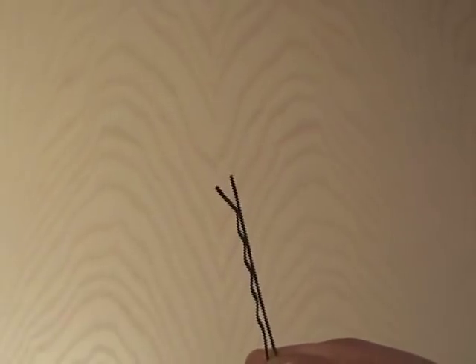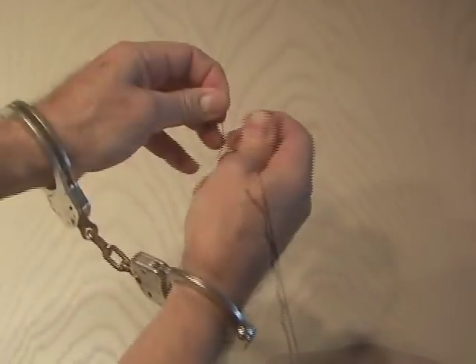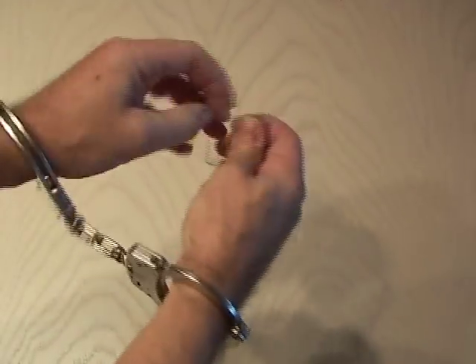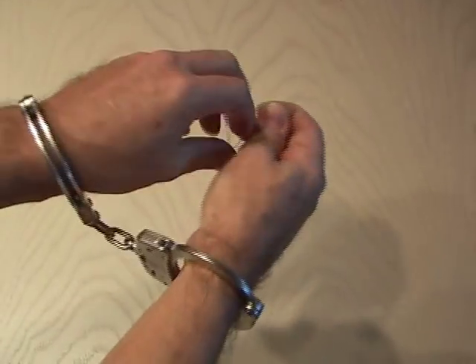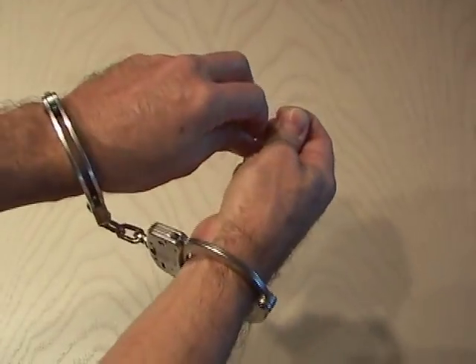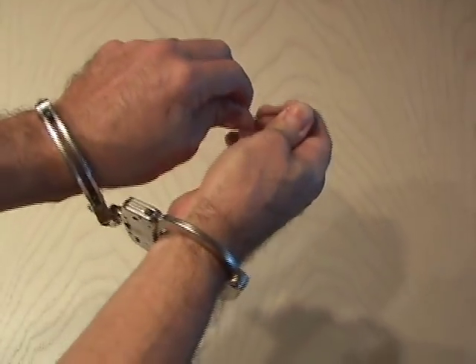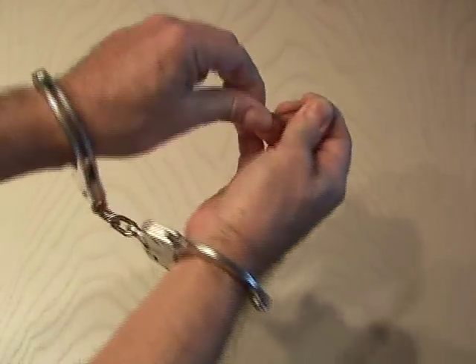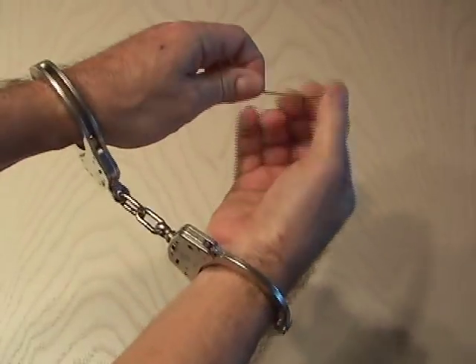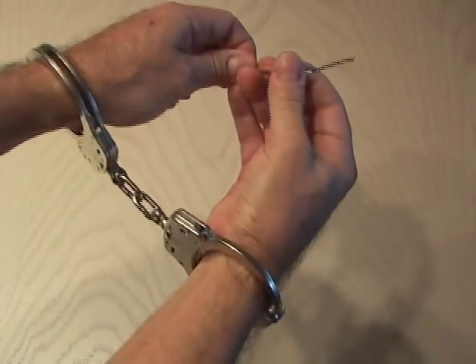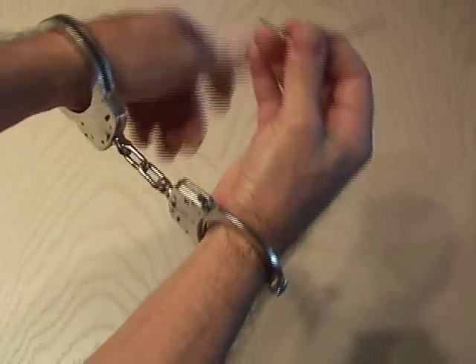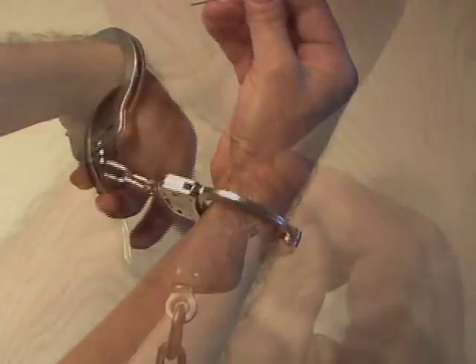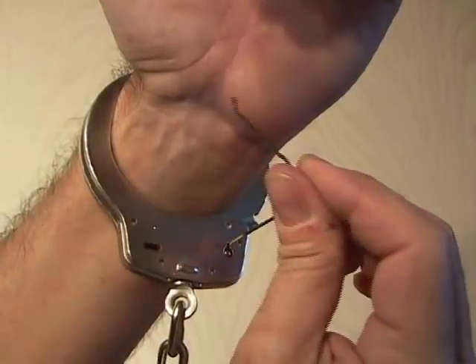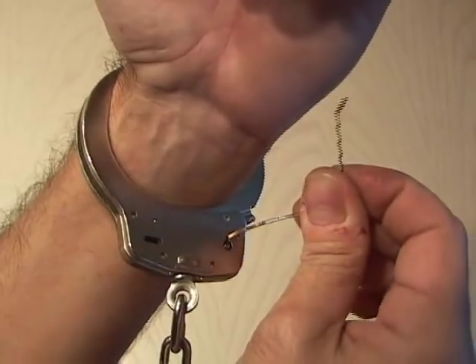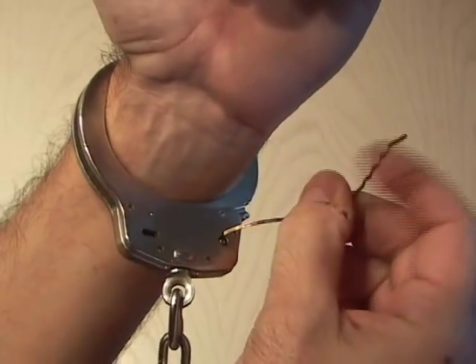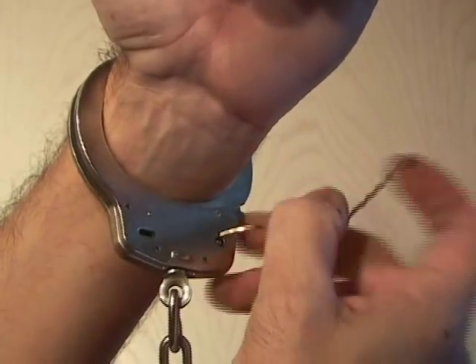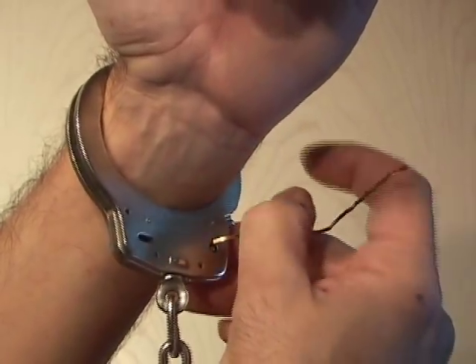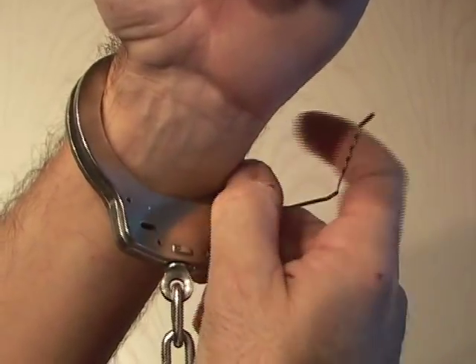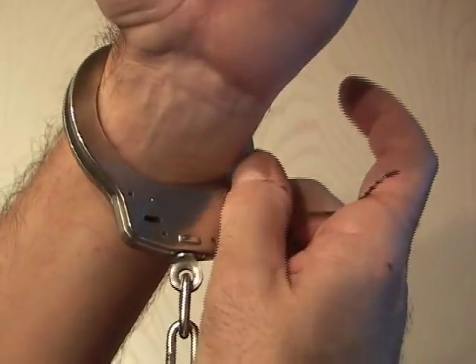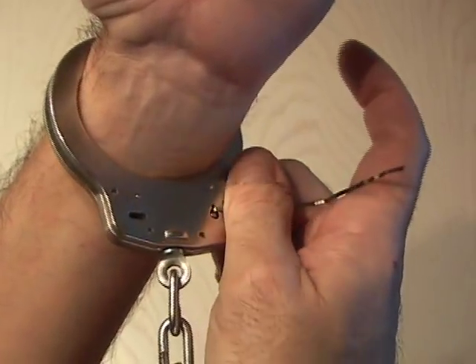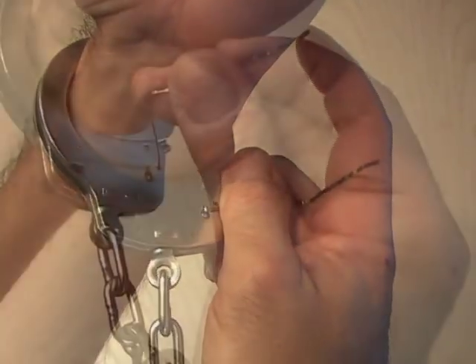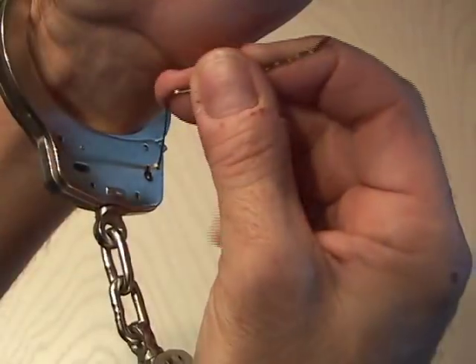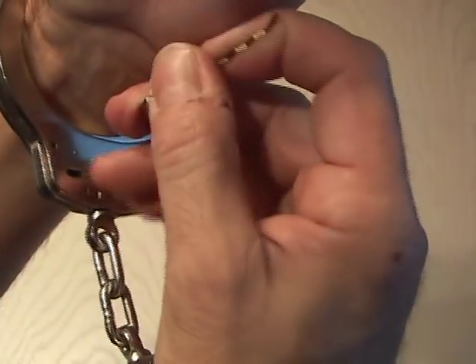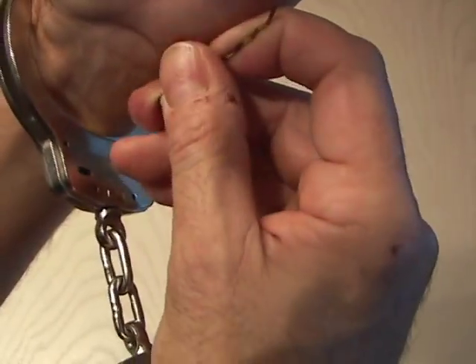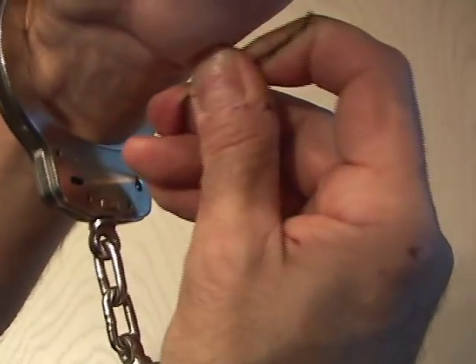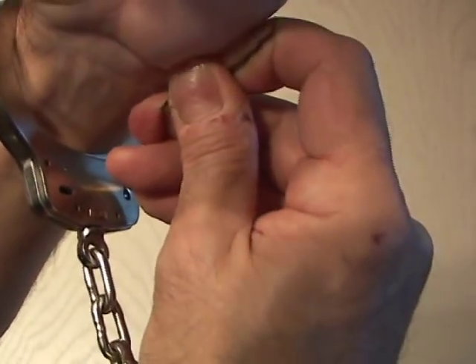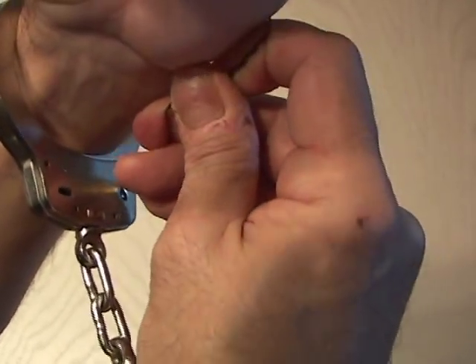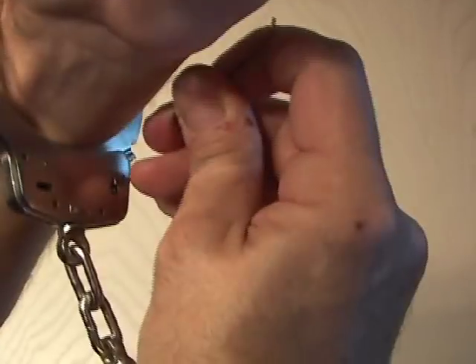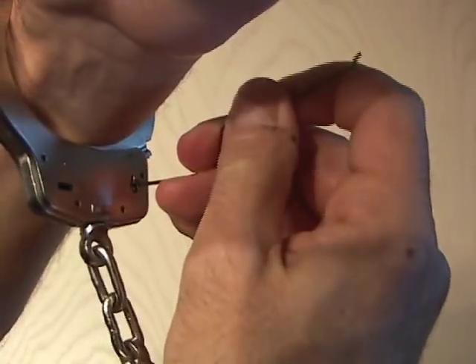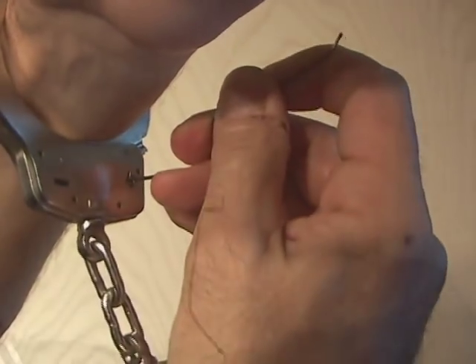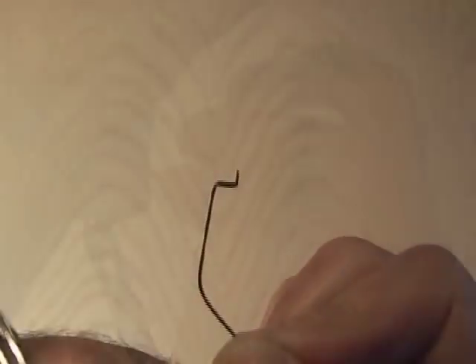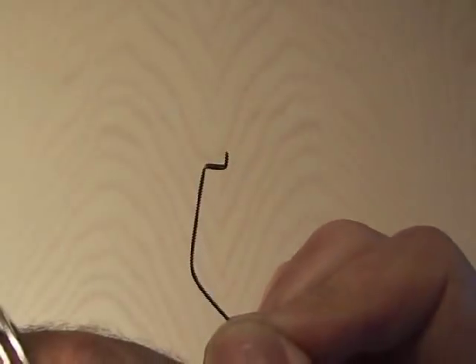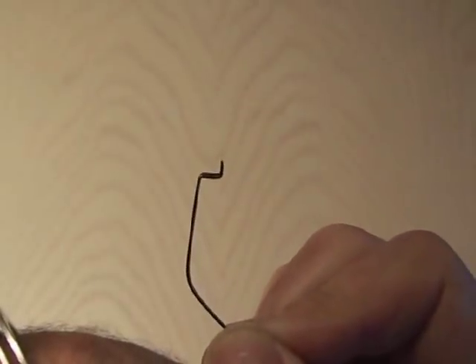After you've removed the concealed bobby pin, you want to open it up. Put the end of the bobby pin in the keyhole and bend it one way. Then take it out and bend it the other way. Now you should end up with an angle shape that looks just like this.